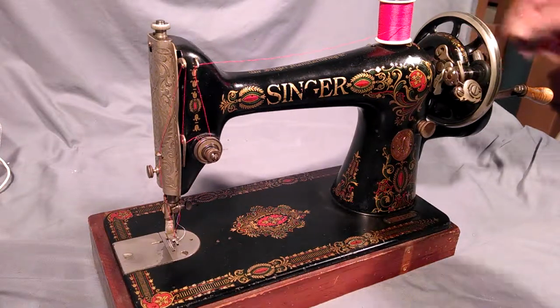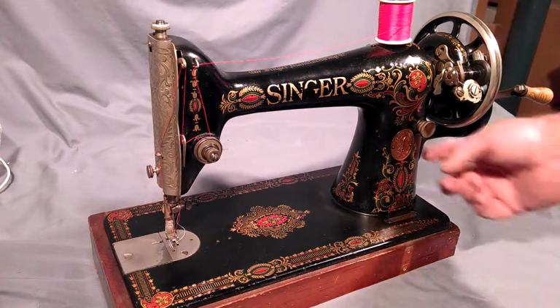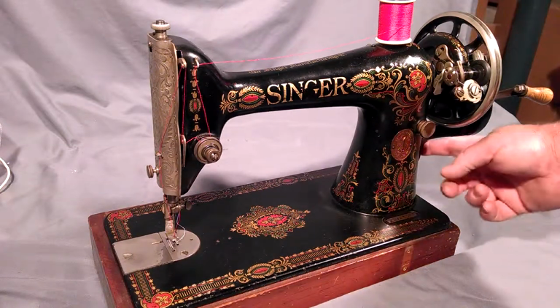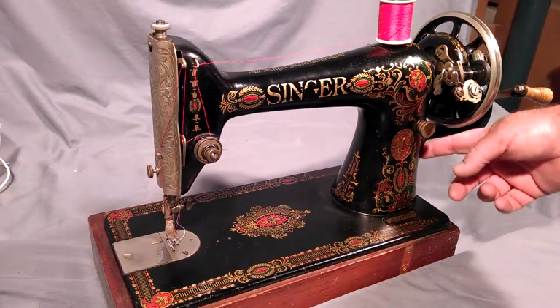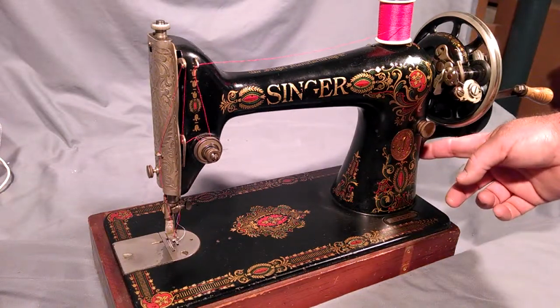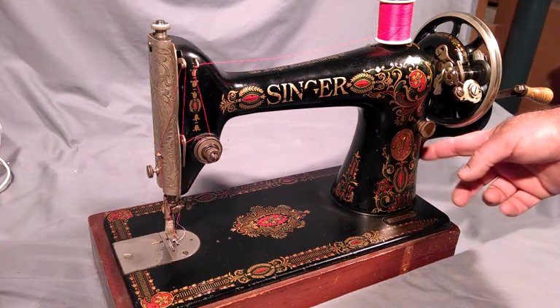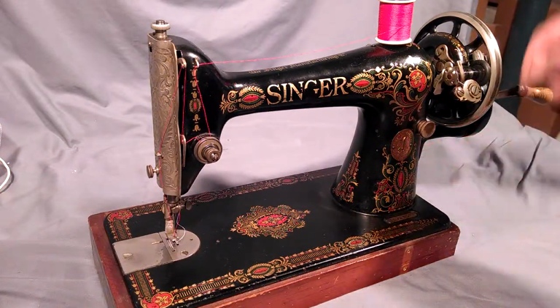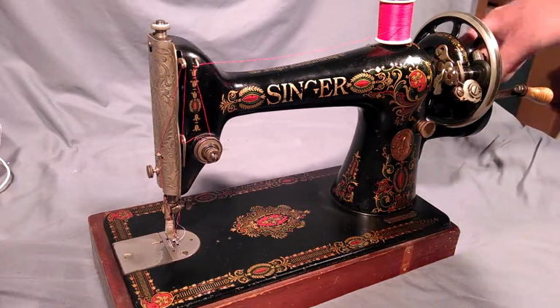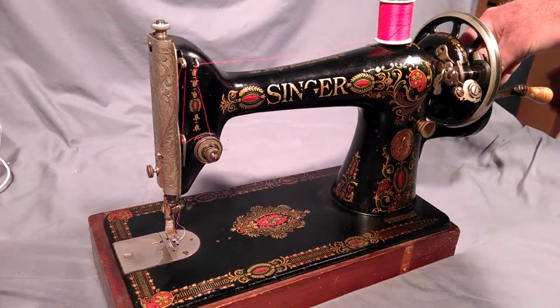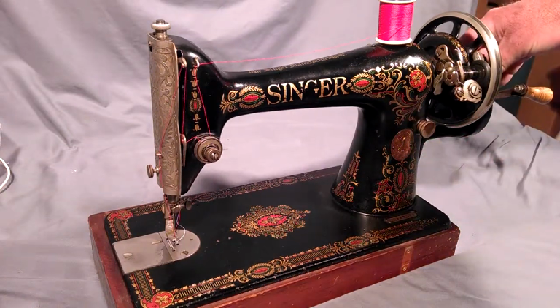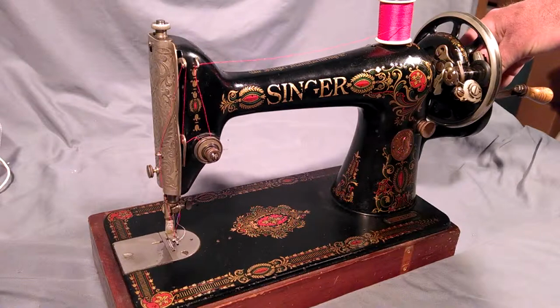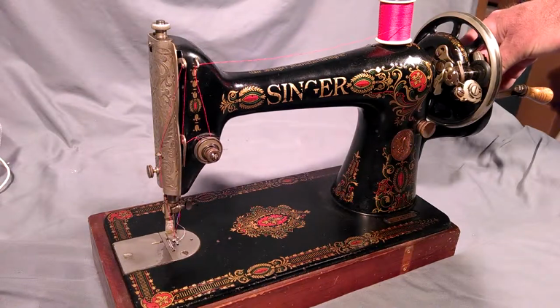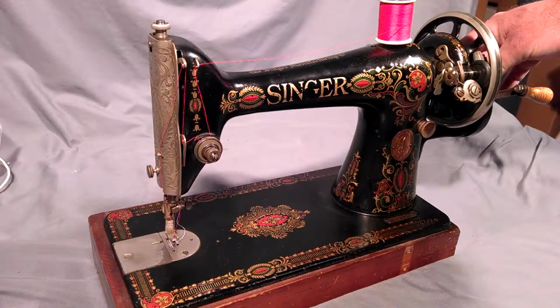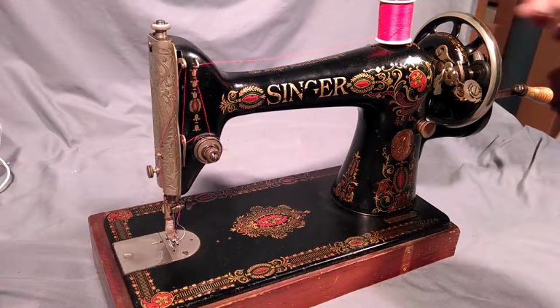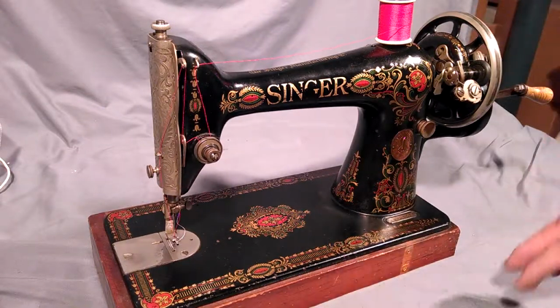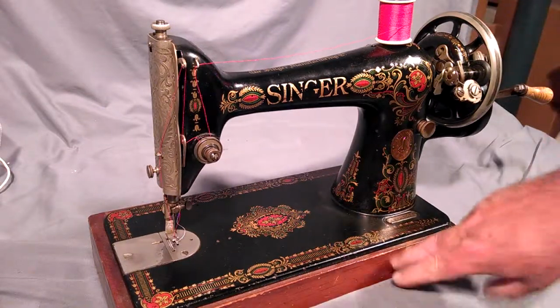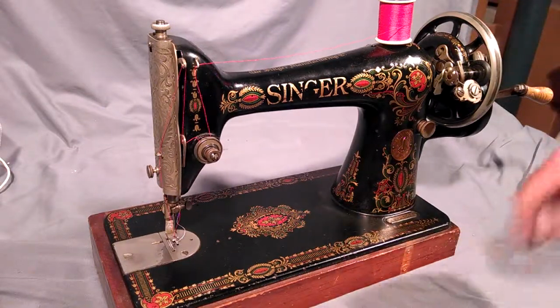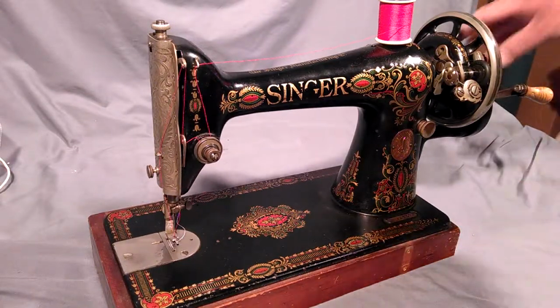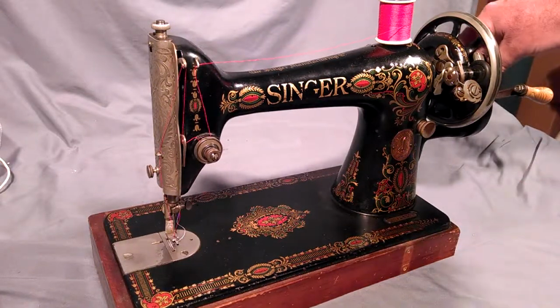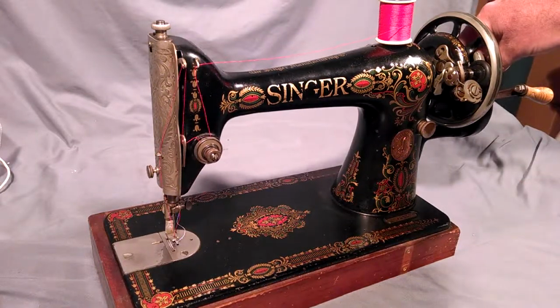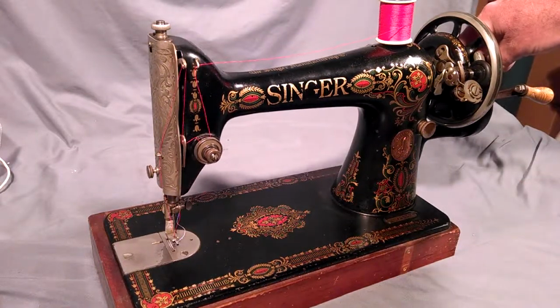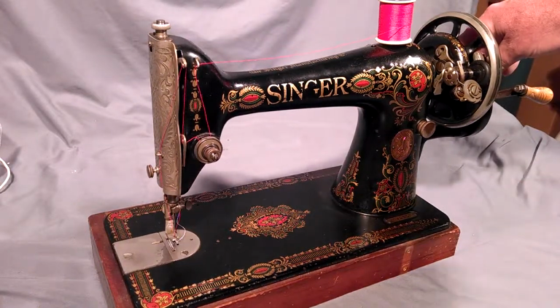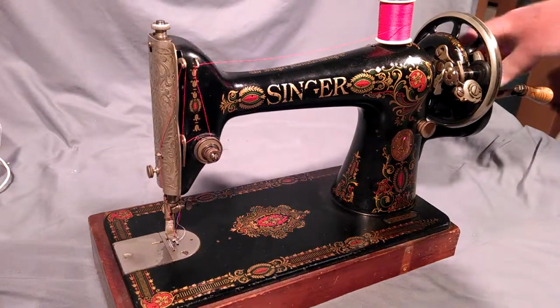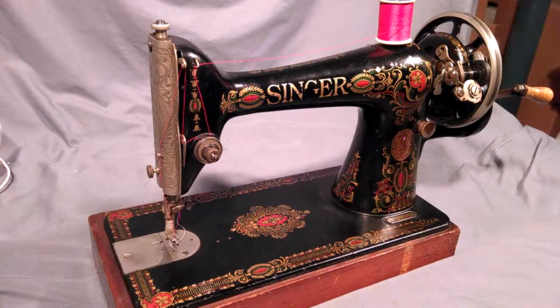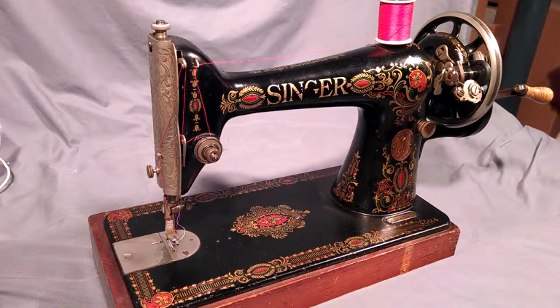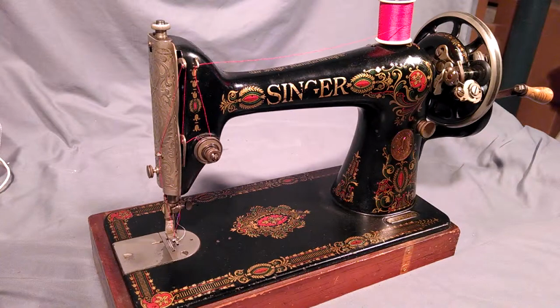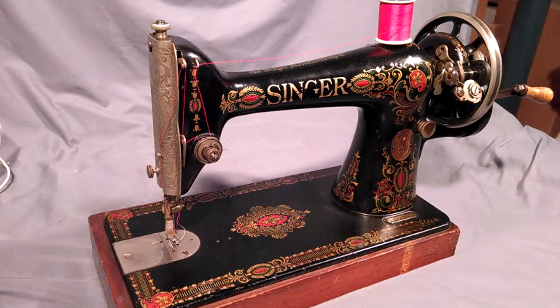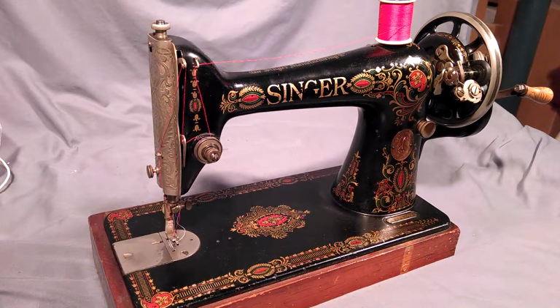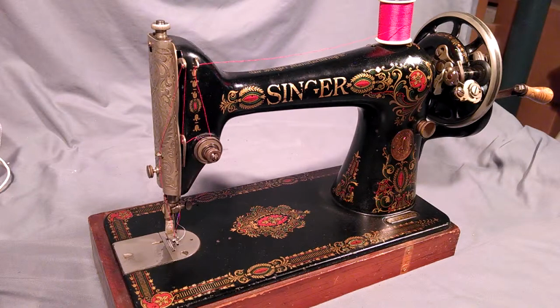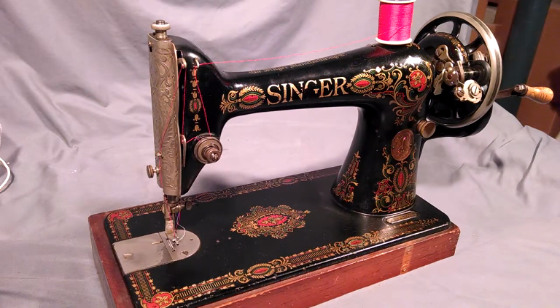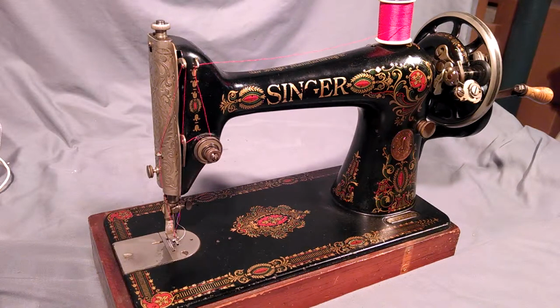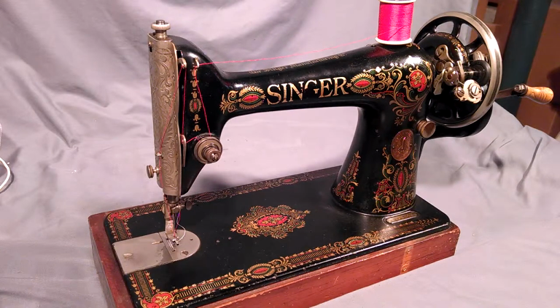It's got a boss on the end for mounting a motor or a hand crank. It is a treadle machine. The wooden base and the hand crank are mine — they do not come with the machine. They're for demonstration purposes only.